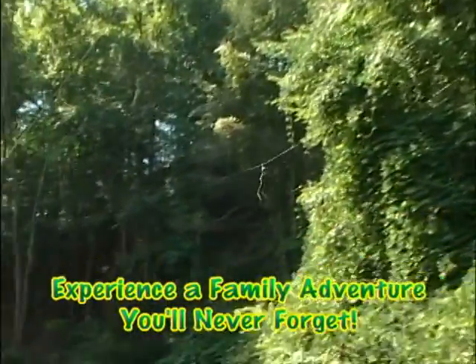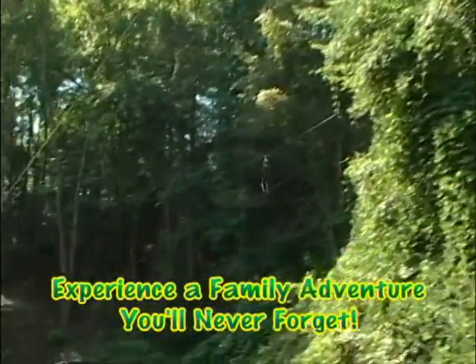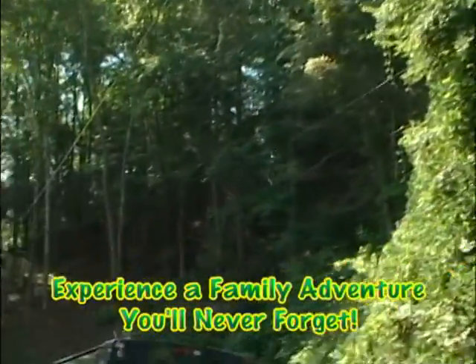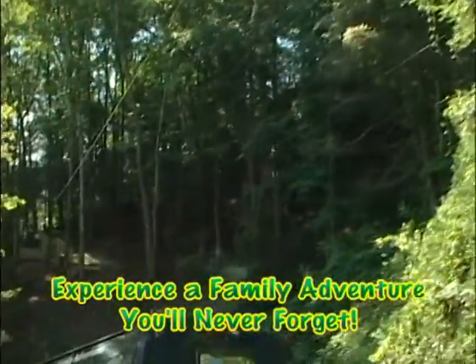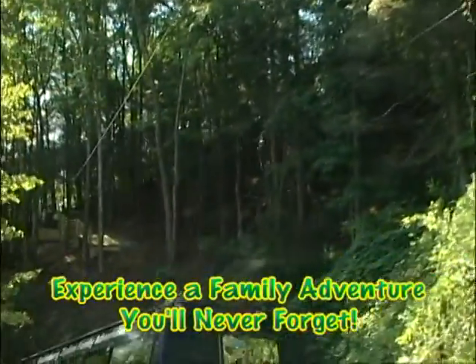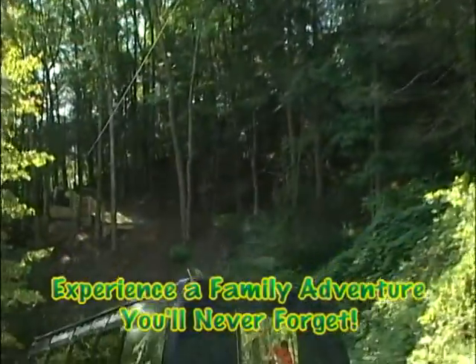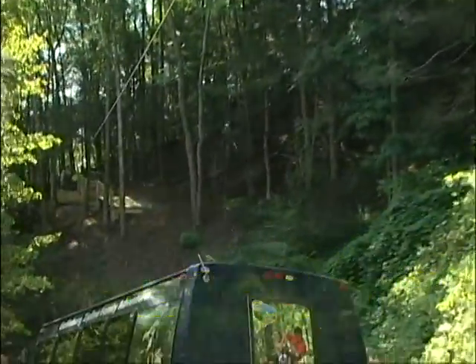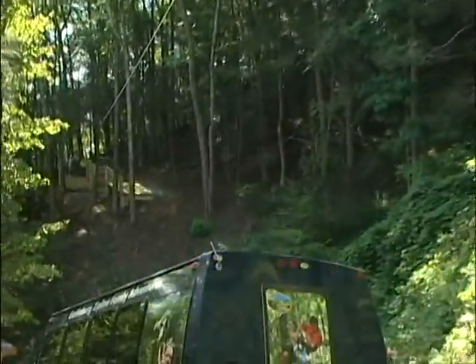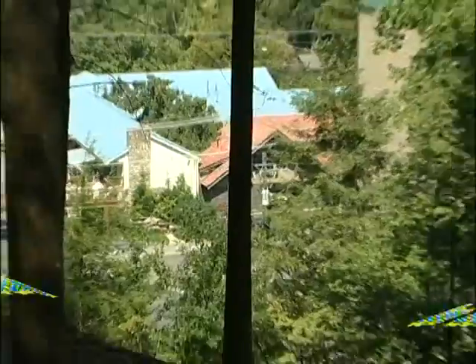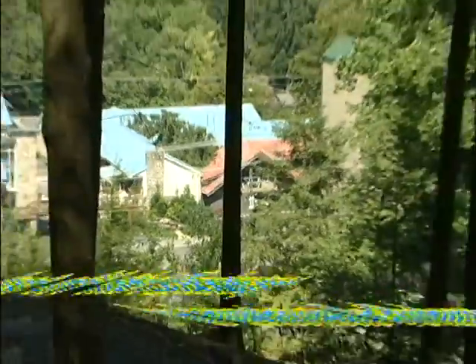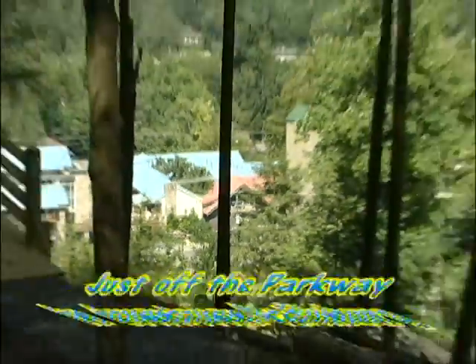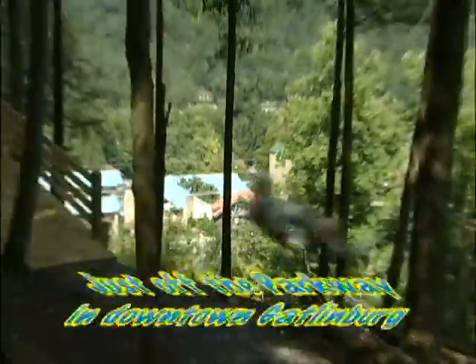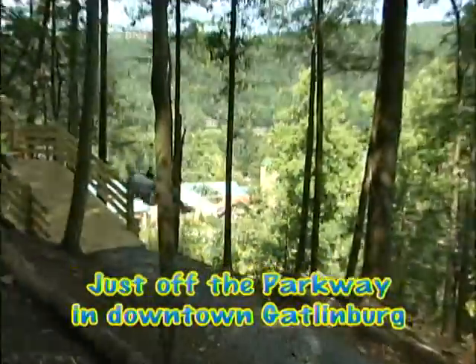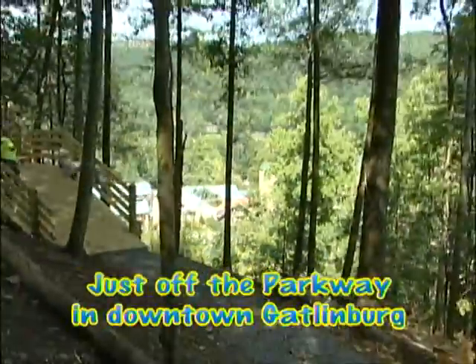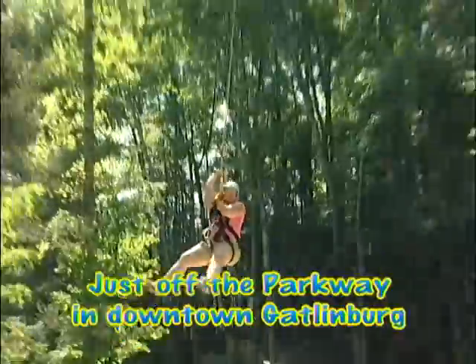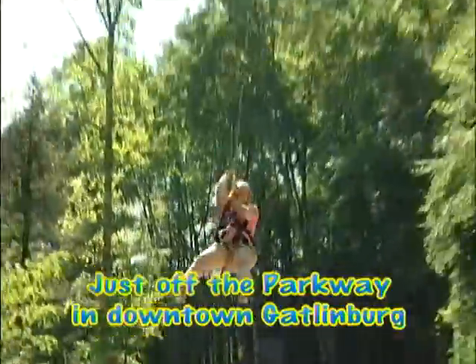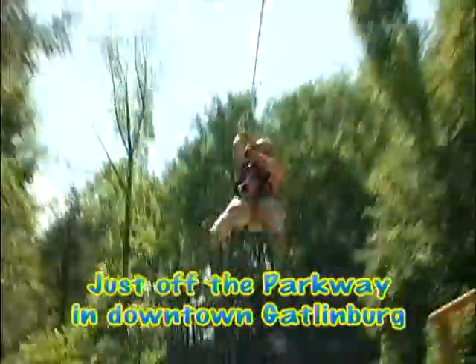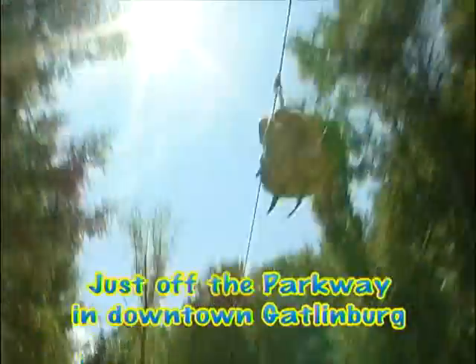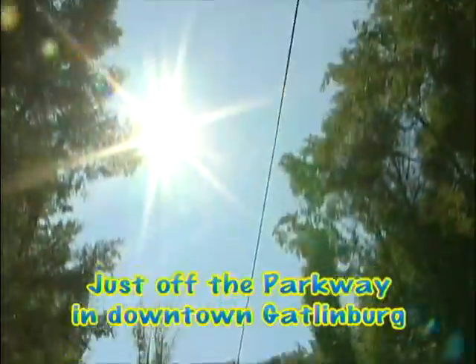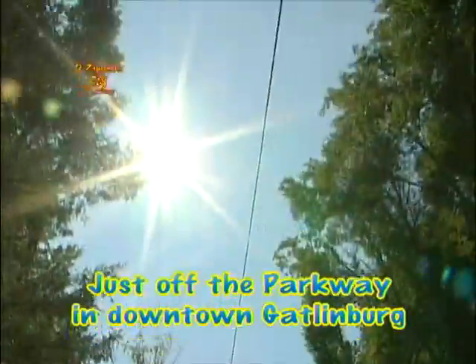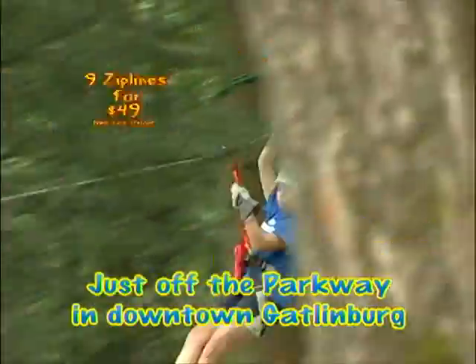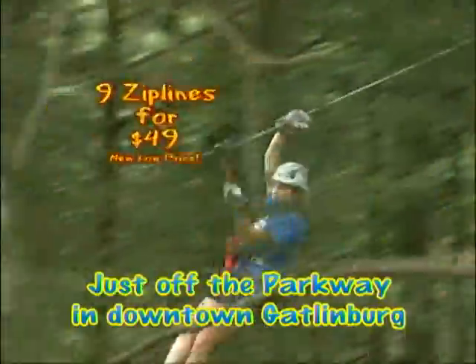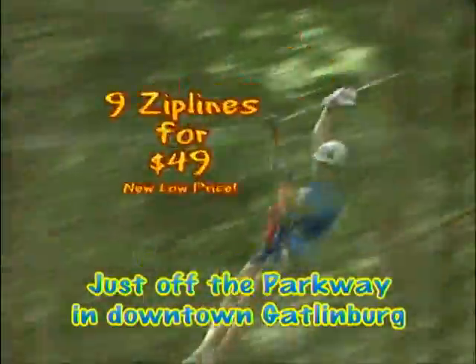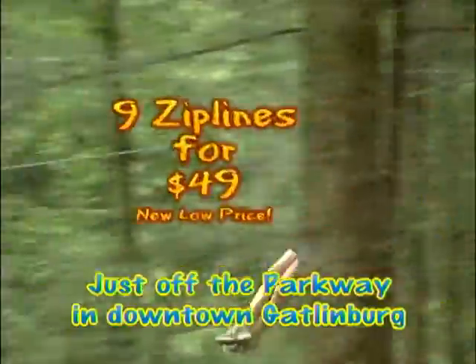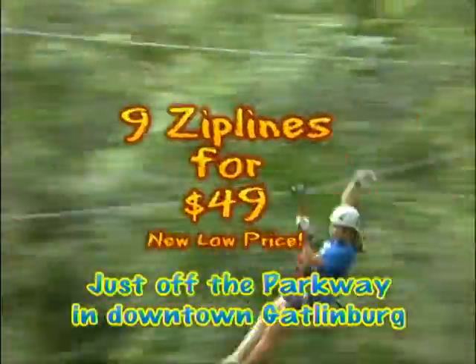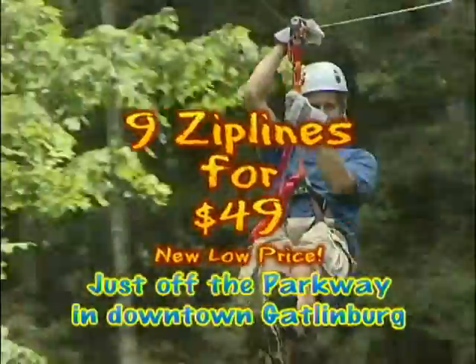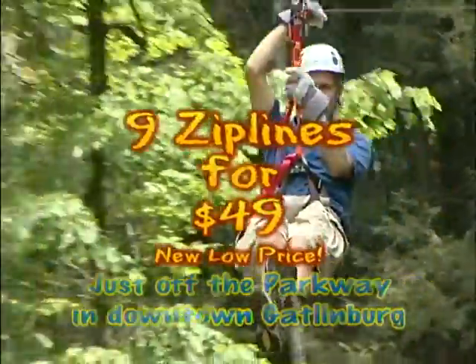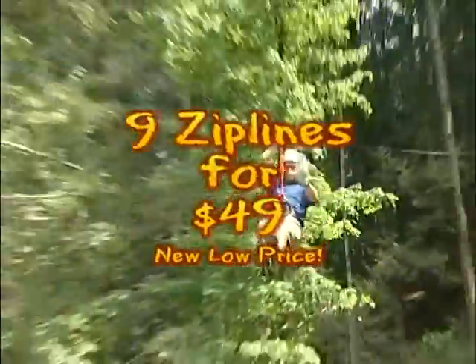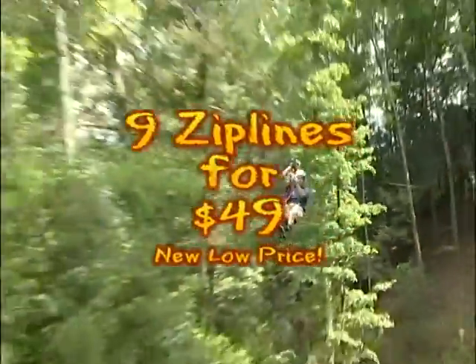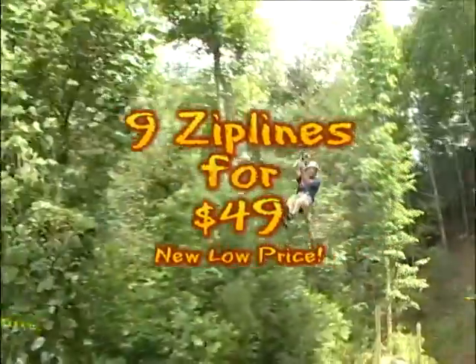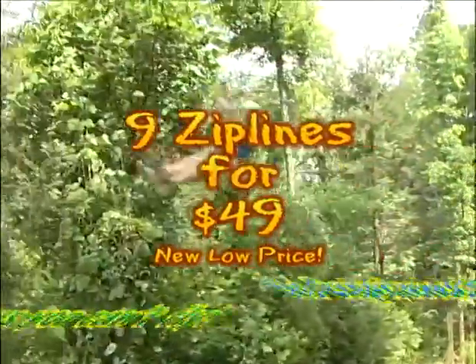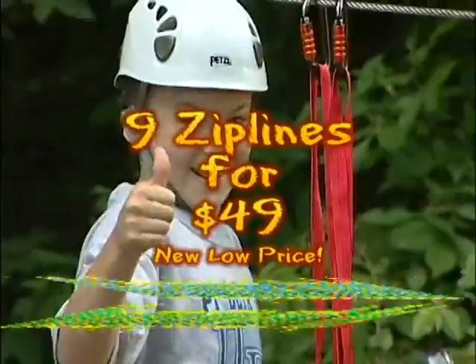And when you're through with your two-hour canopy tour, you can go shopping downtown. Experience the area's first treetop canopy tour now at the lowest price in the nation.